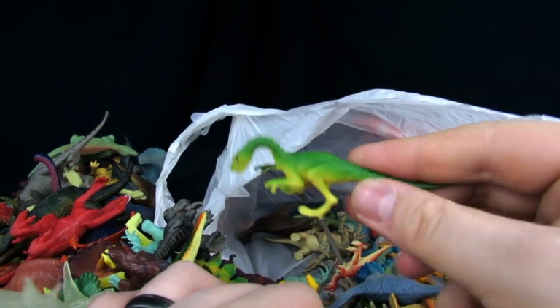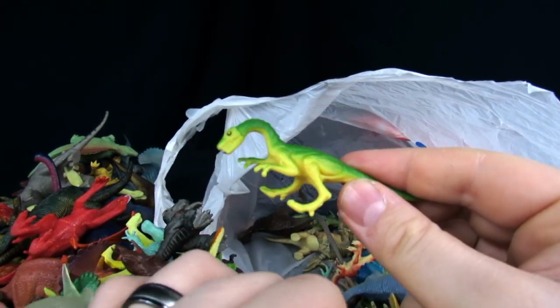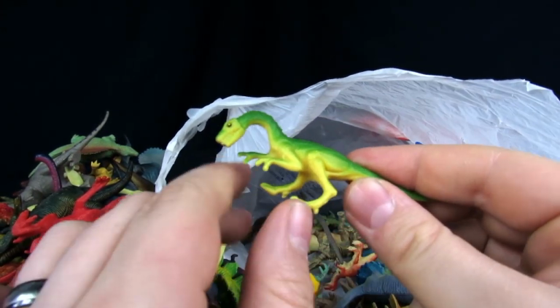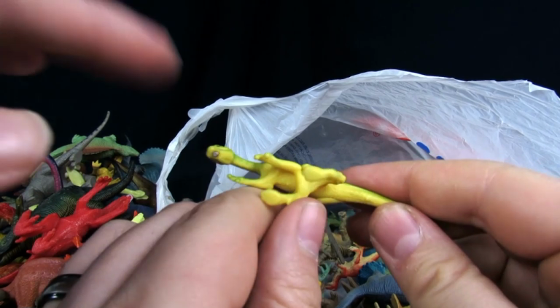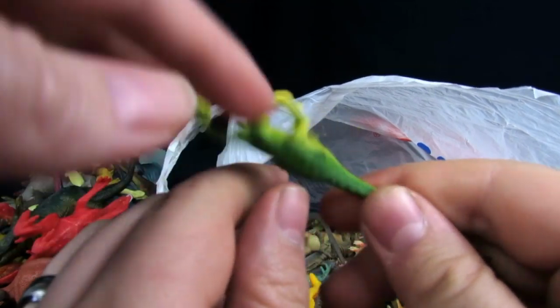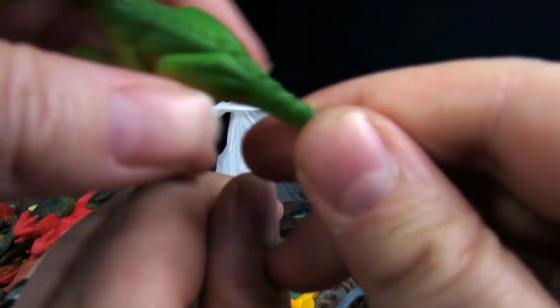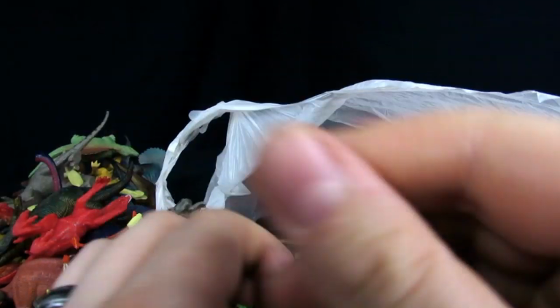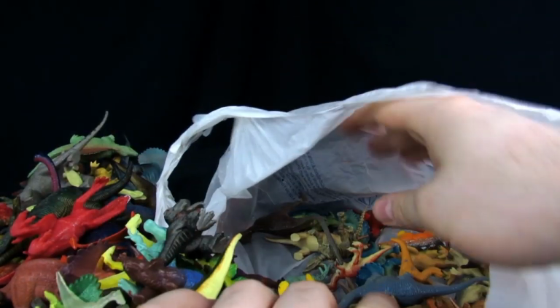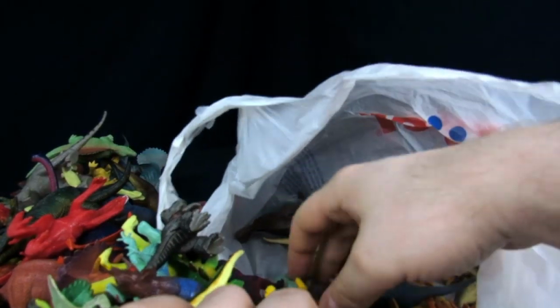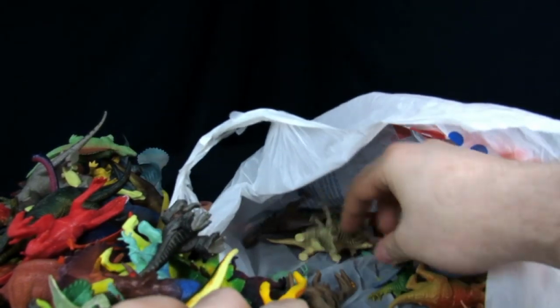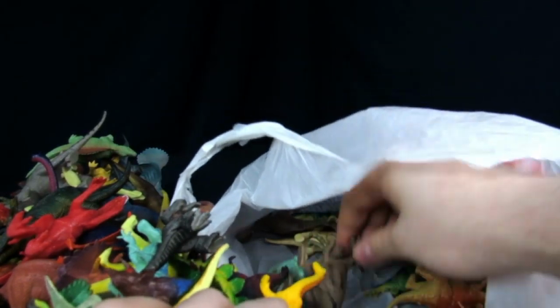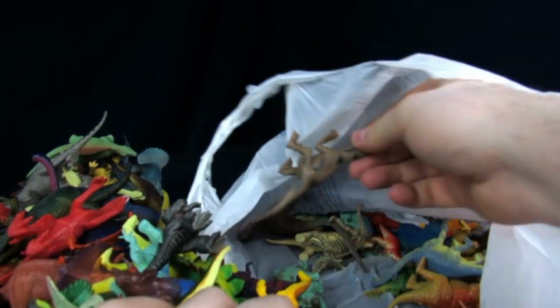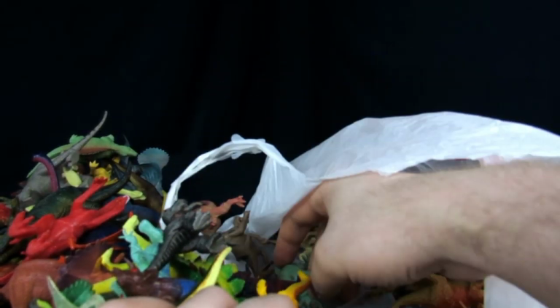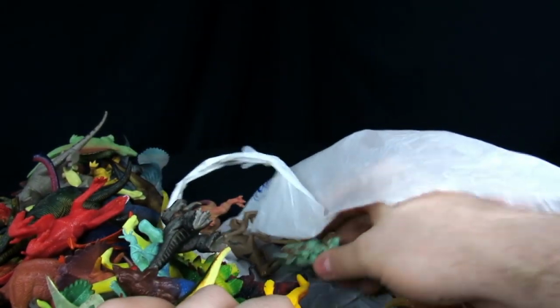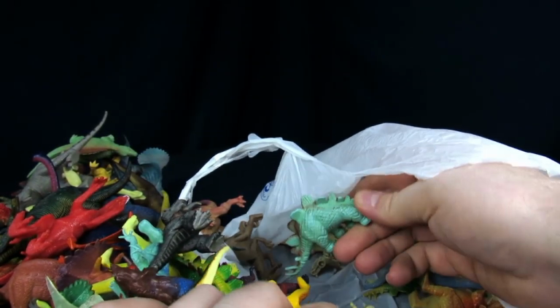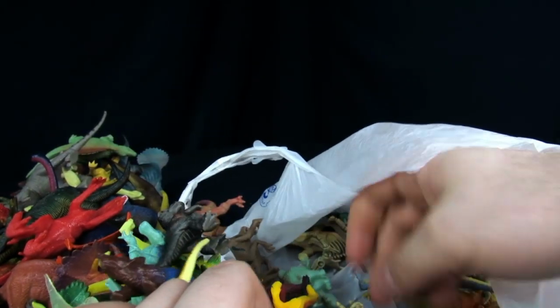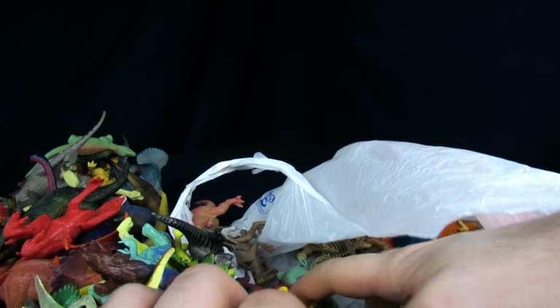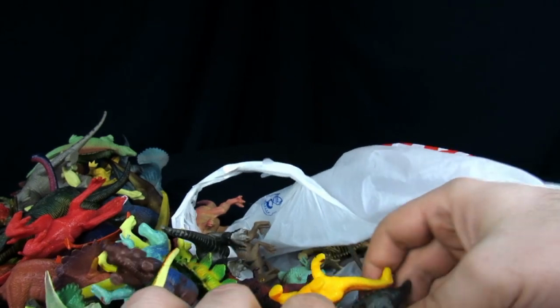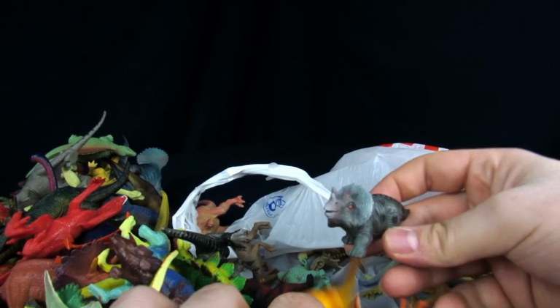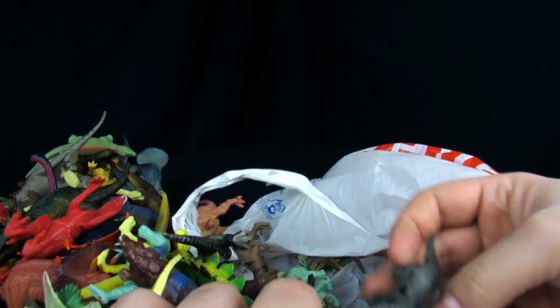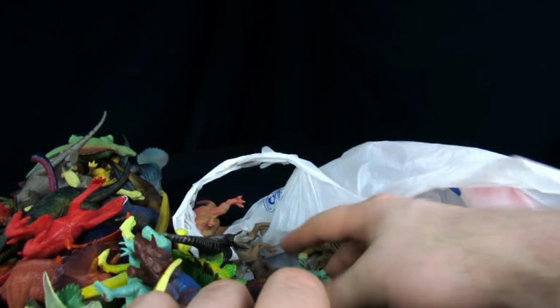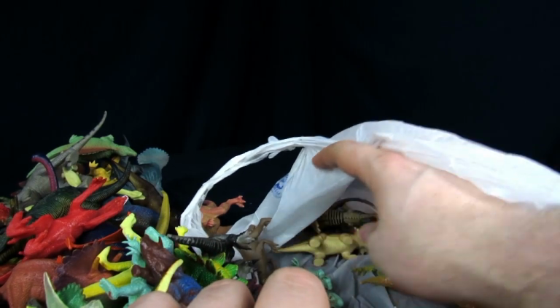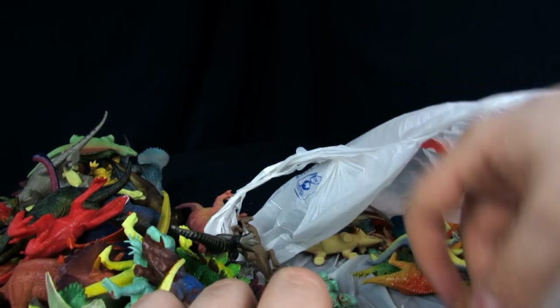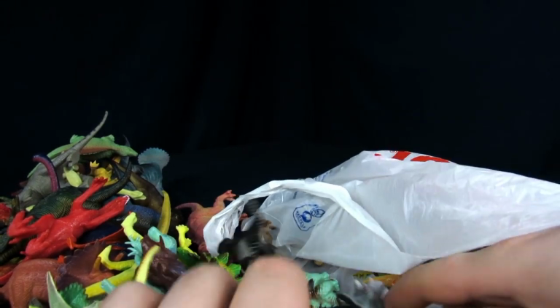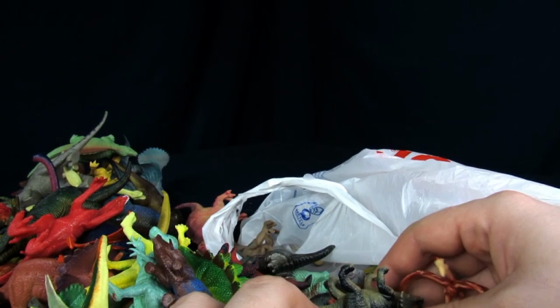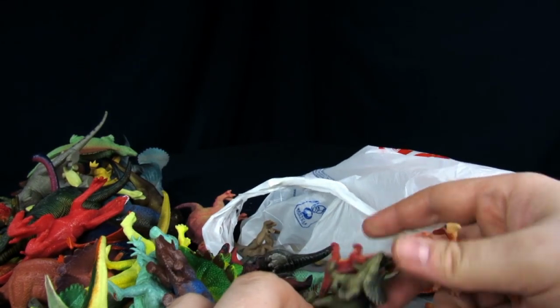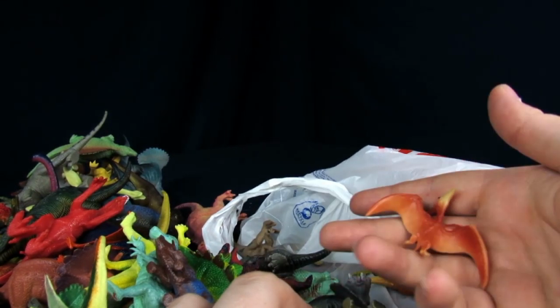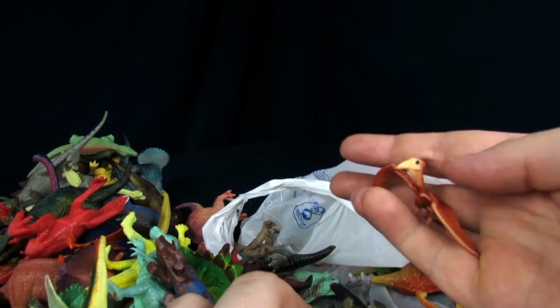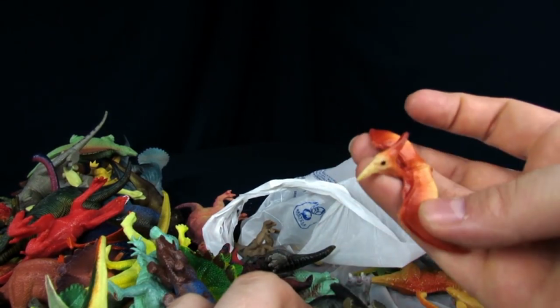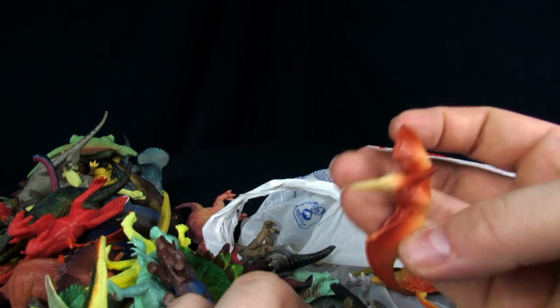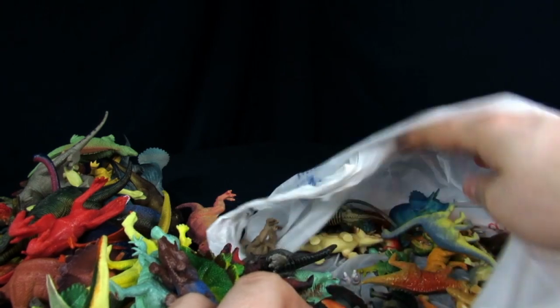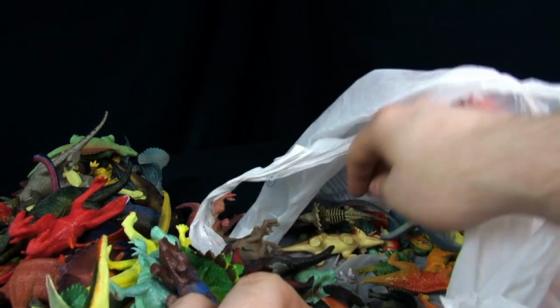Oh, this is a Jurassic Park one though, isn't it? Another copy — I can see the JP on it. That's IP. Well, I found one winner in this entire thing. Not really noticing anything else that's super cool.